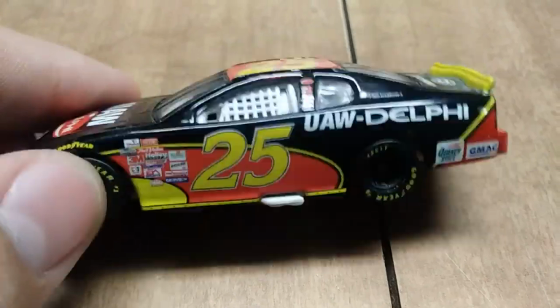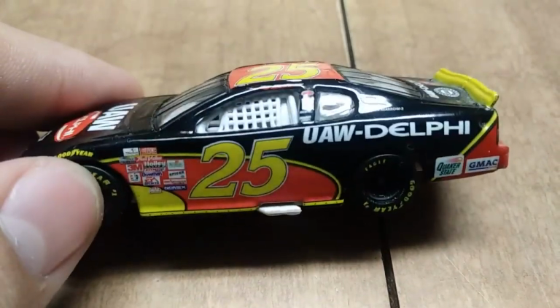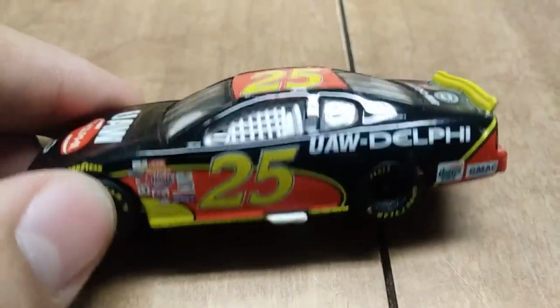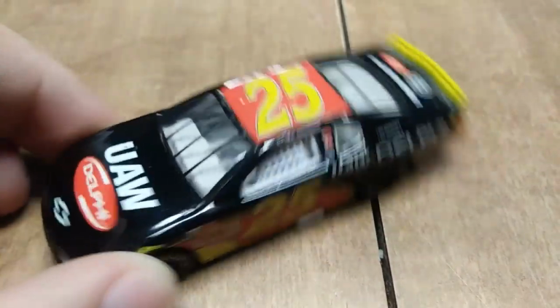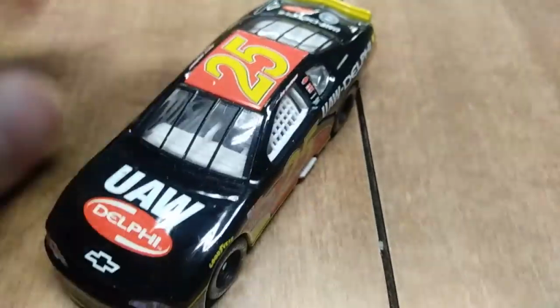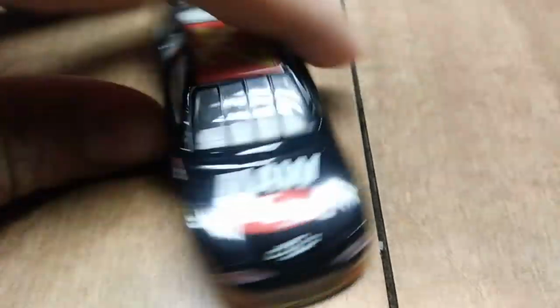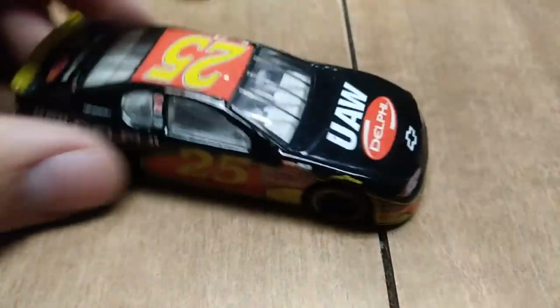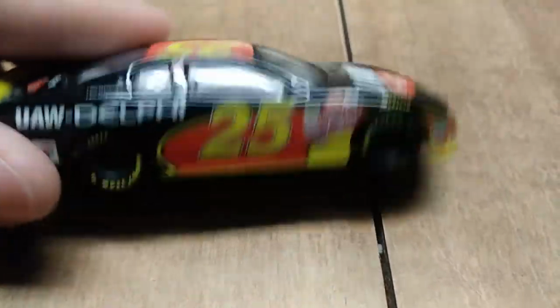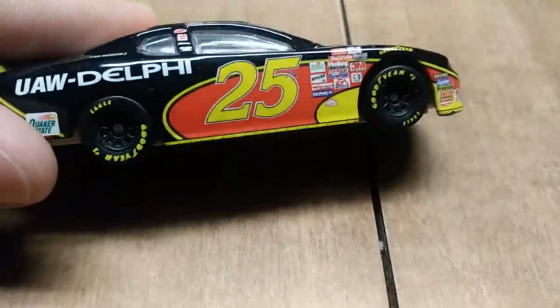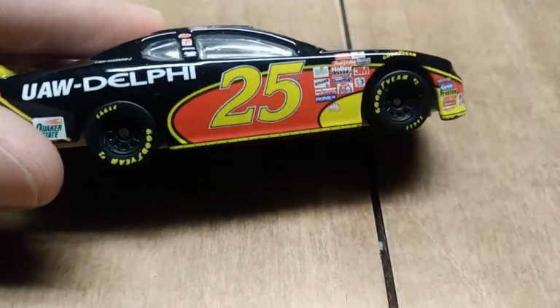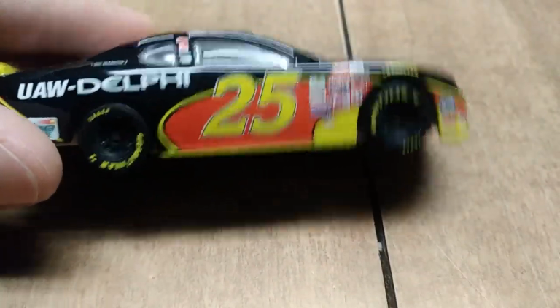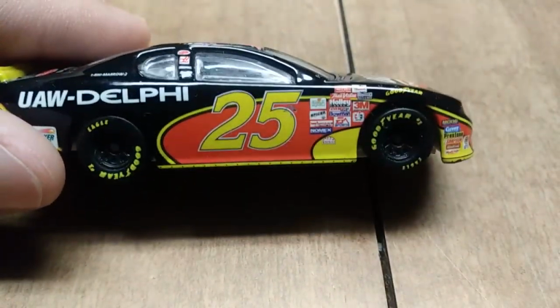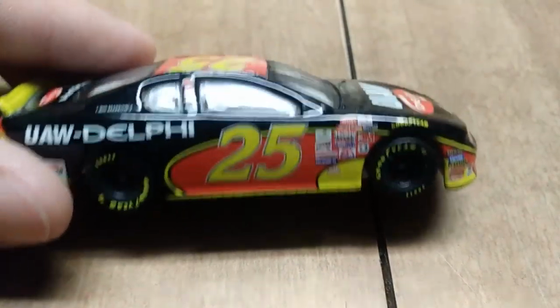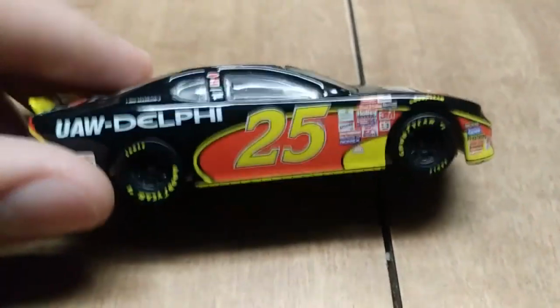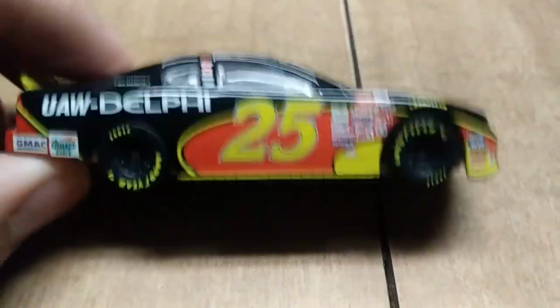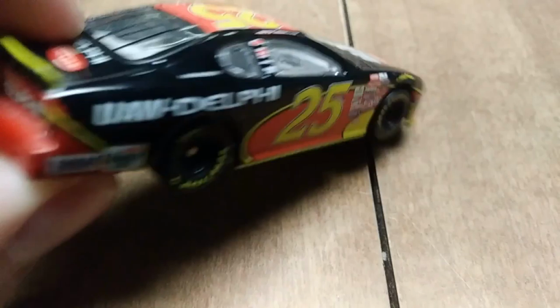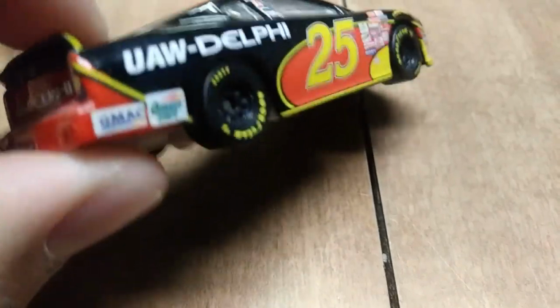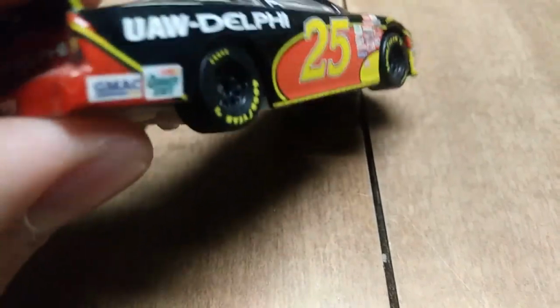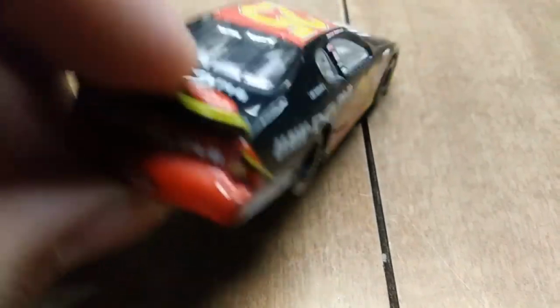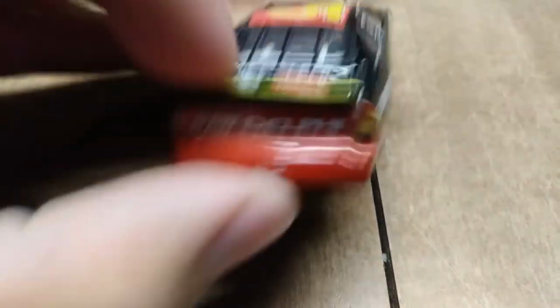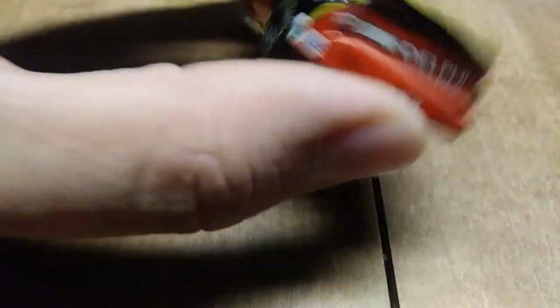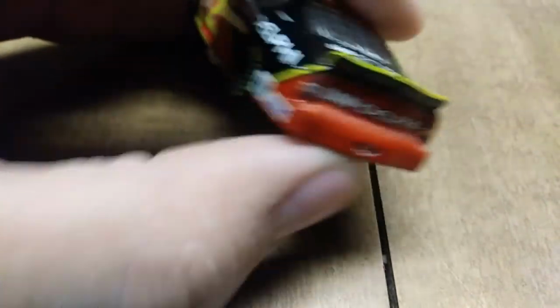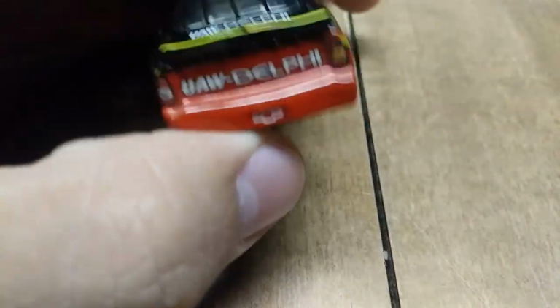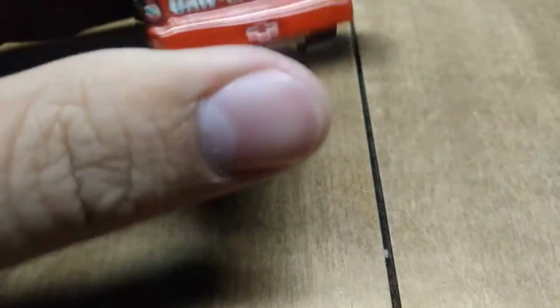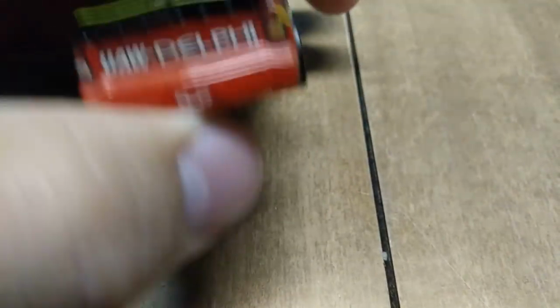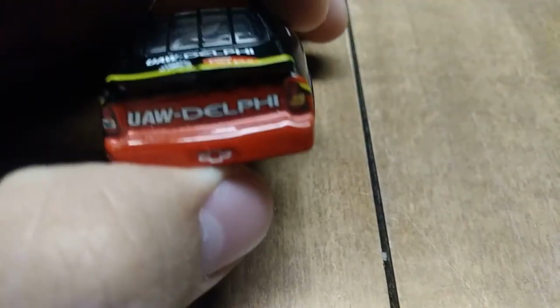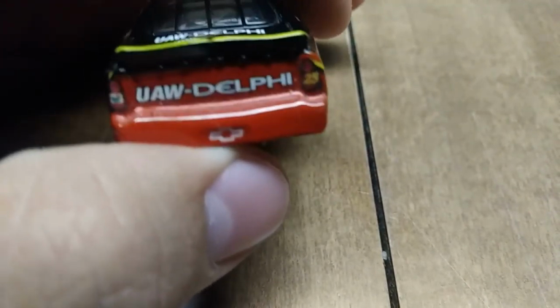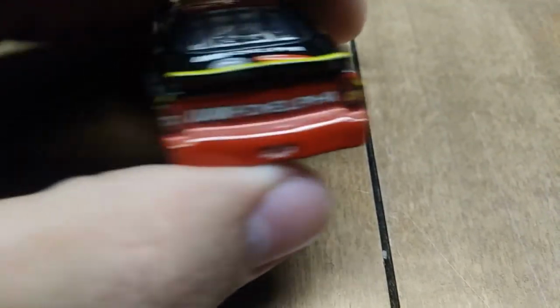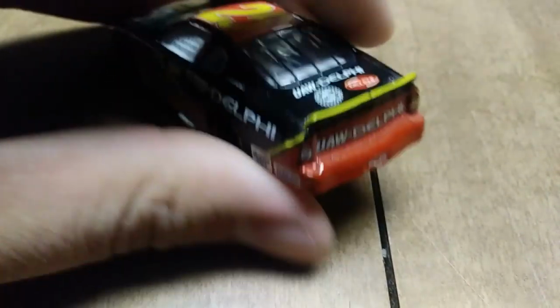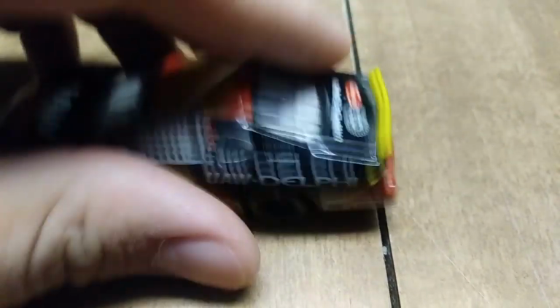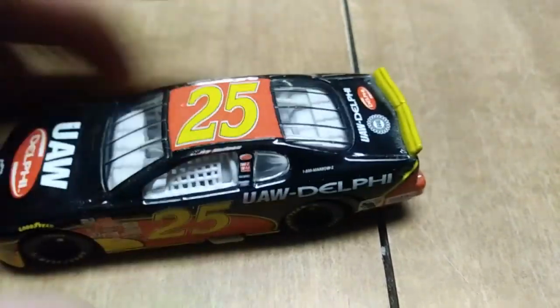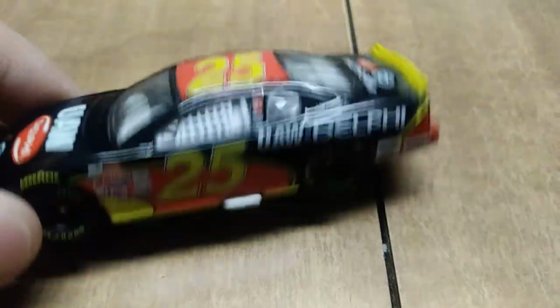Speaking of Hendrick, another number 25 diecast, but this time it's Jerry Nadeau — either 2000 or 2001, one of the two. Let's see what it says — okay, it says 2000, so I'm going with that.